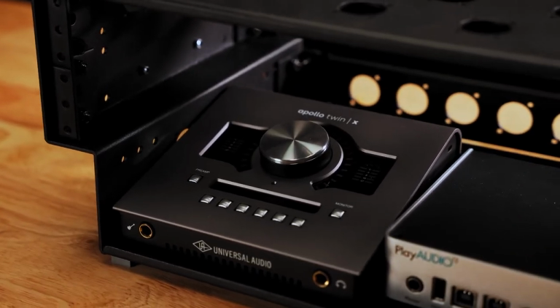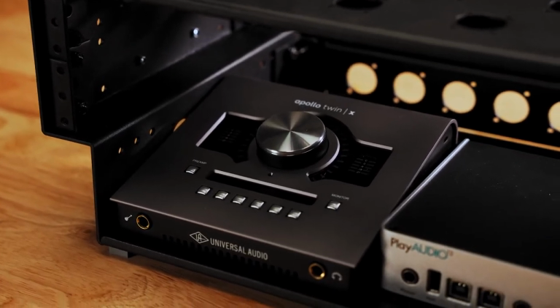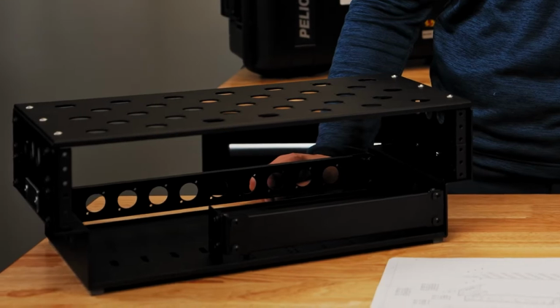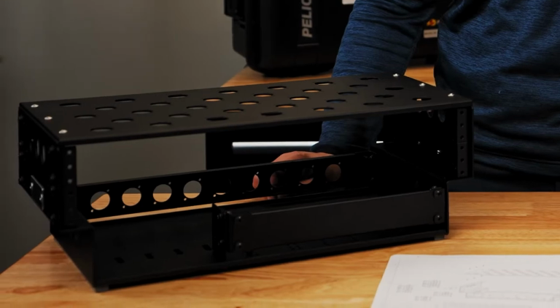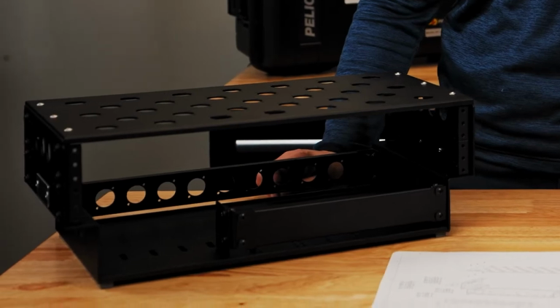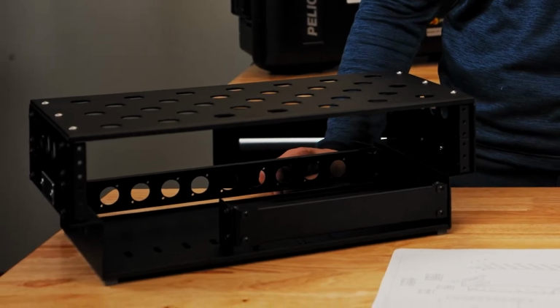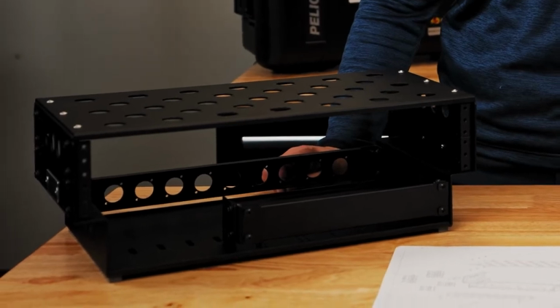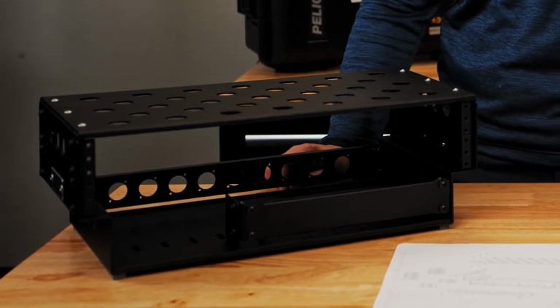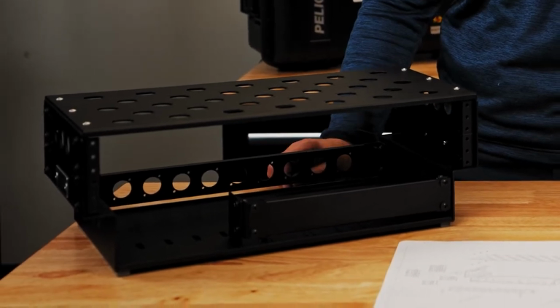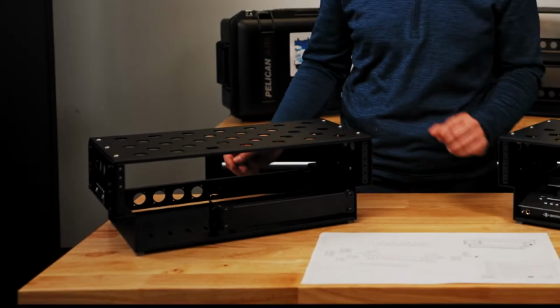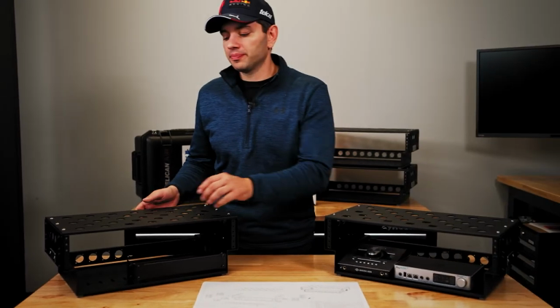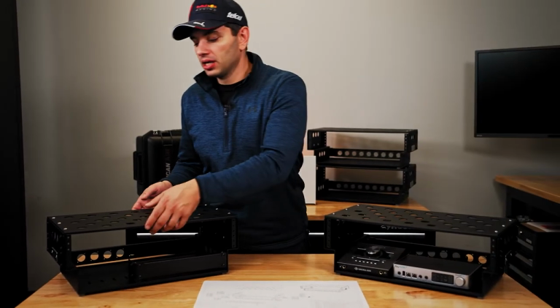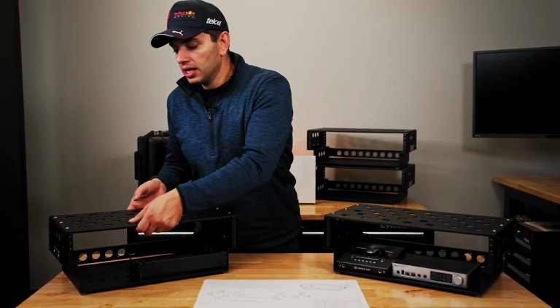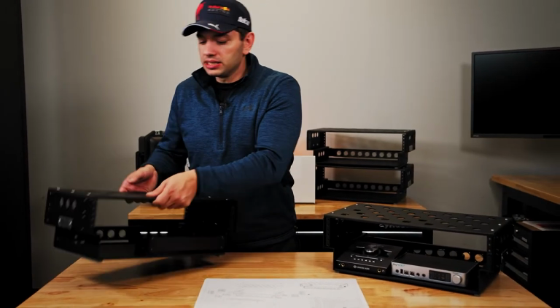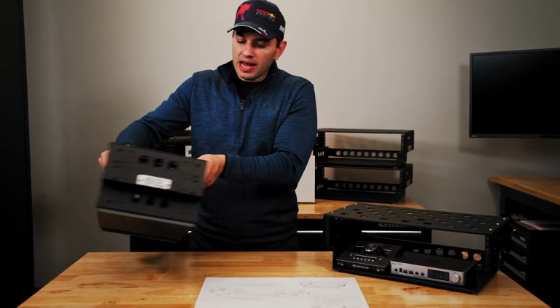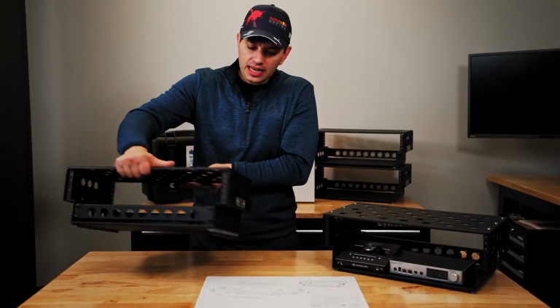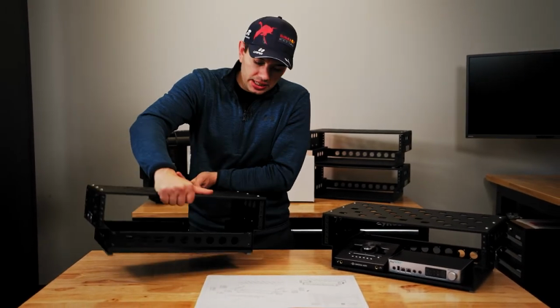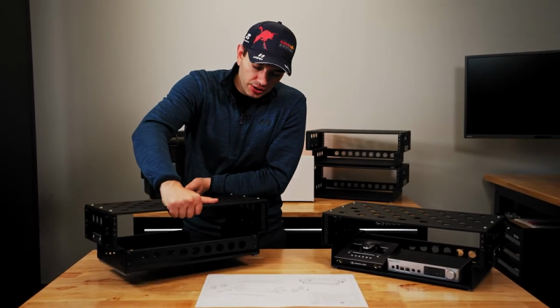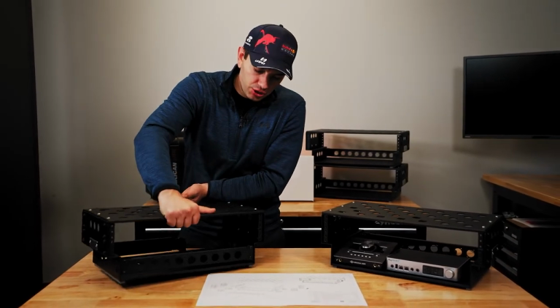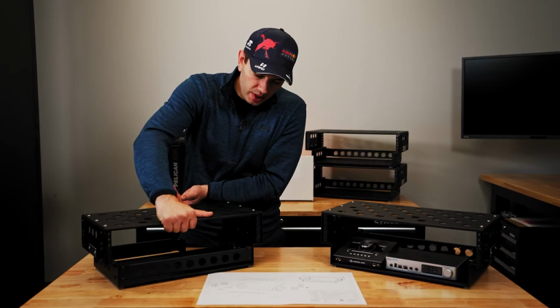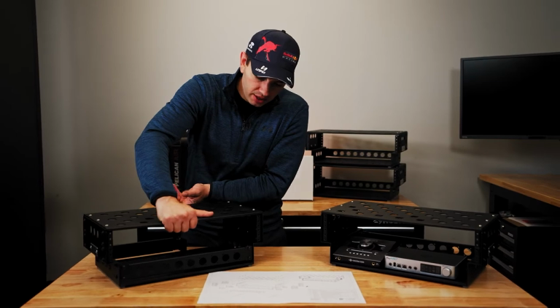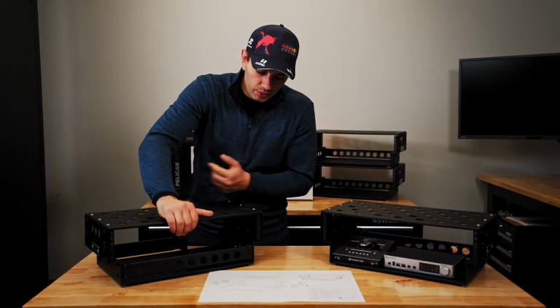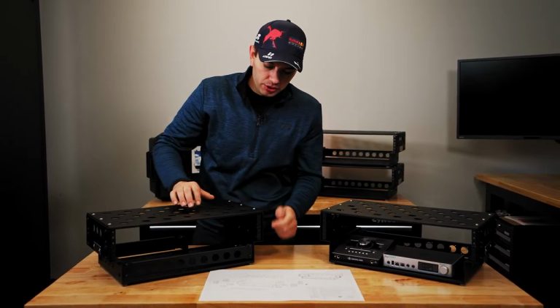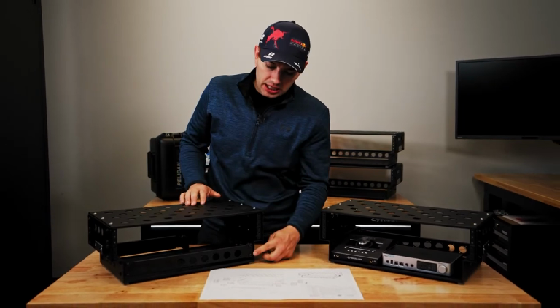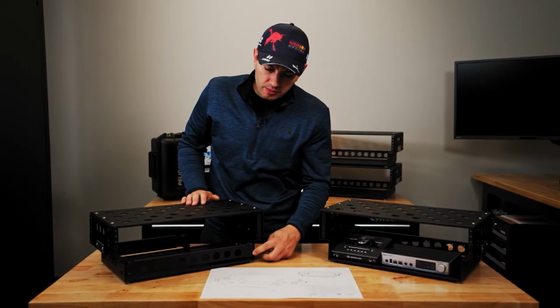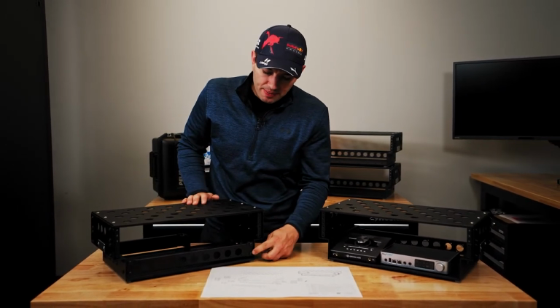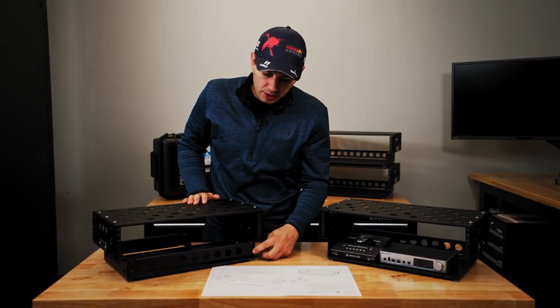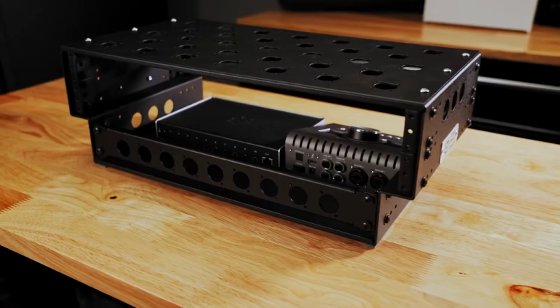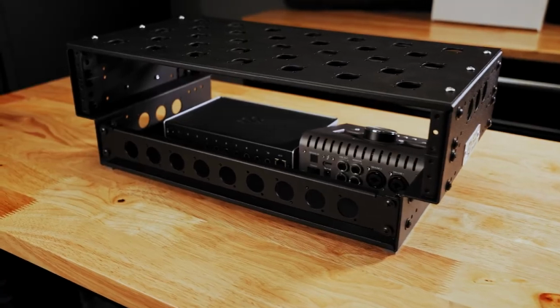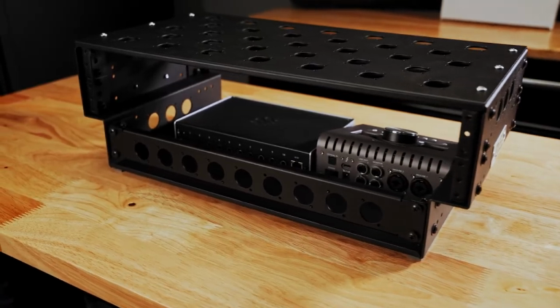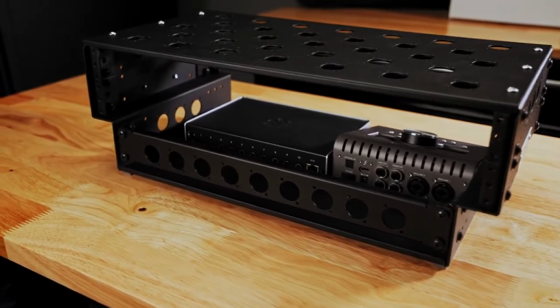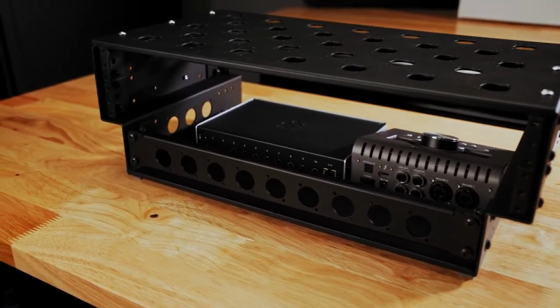This bottom section can also be used to mount half-rack width gear. Since the bottom section is a non-traditional width, we included this custom rack panel with nine Neutrik D punch-outs.